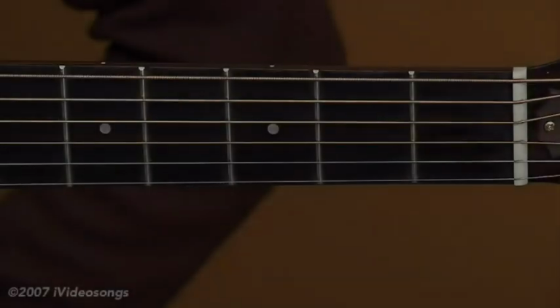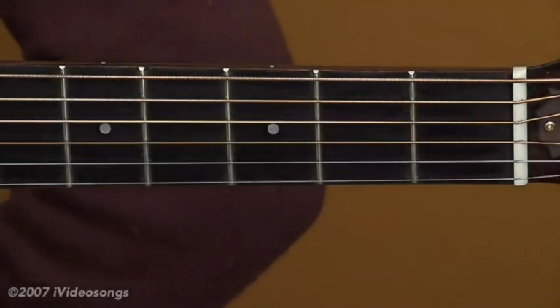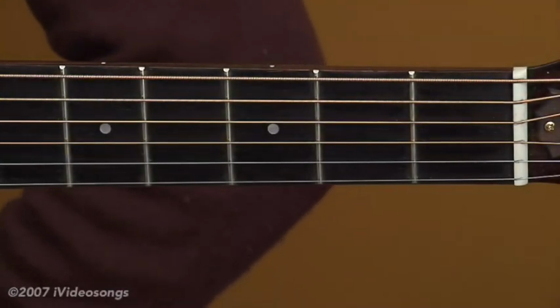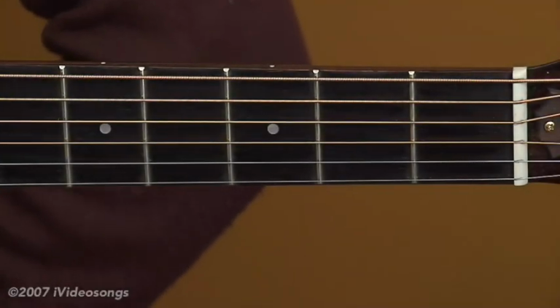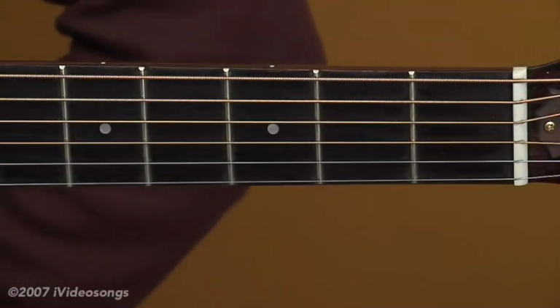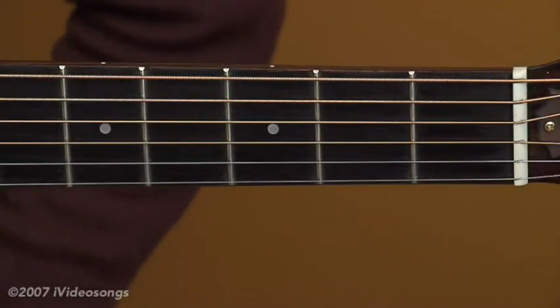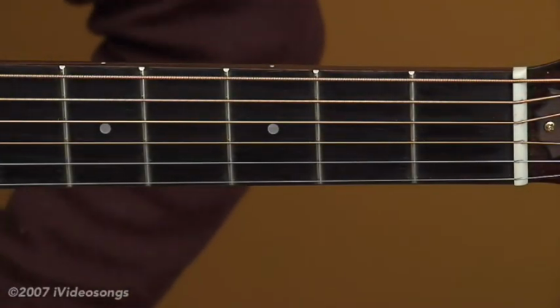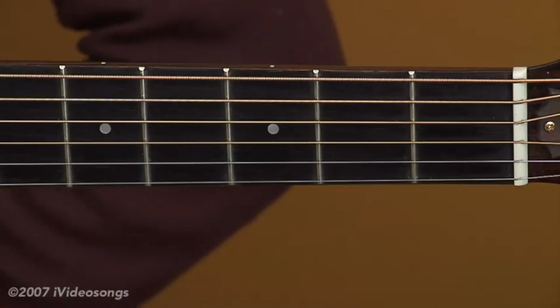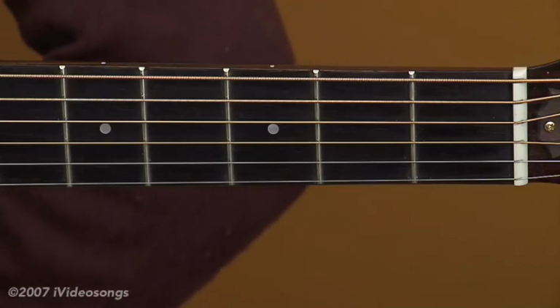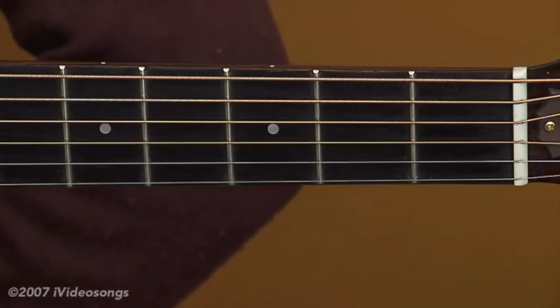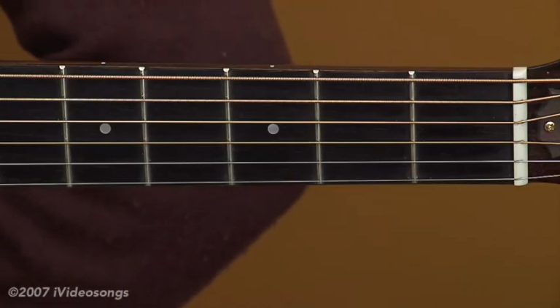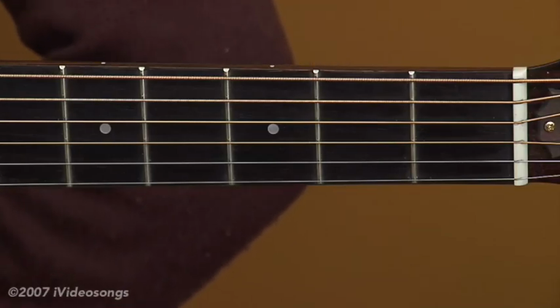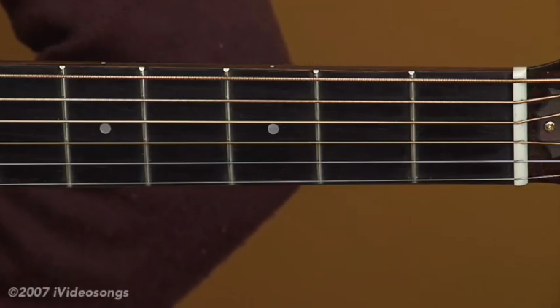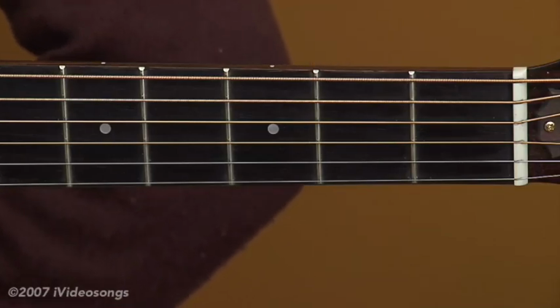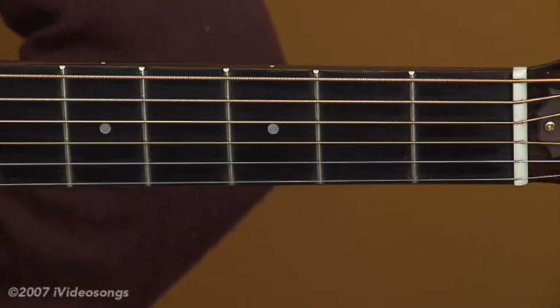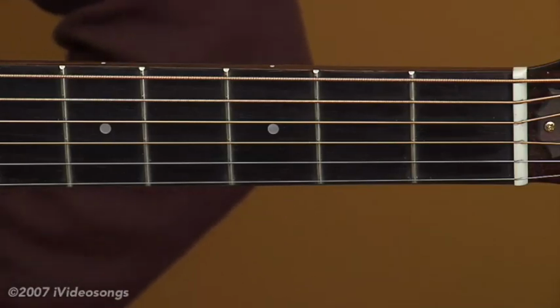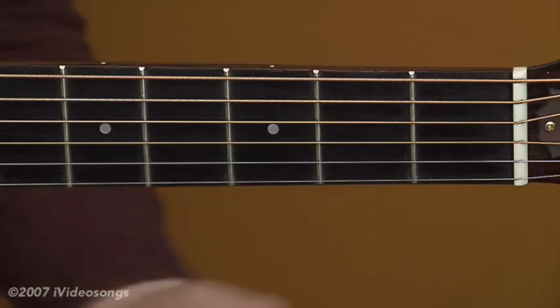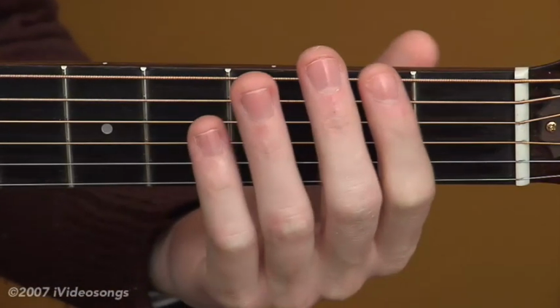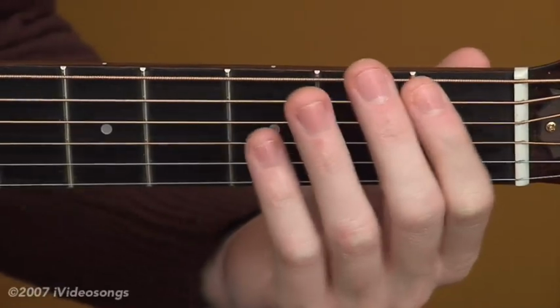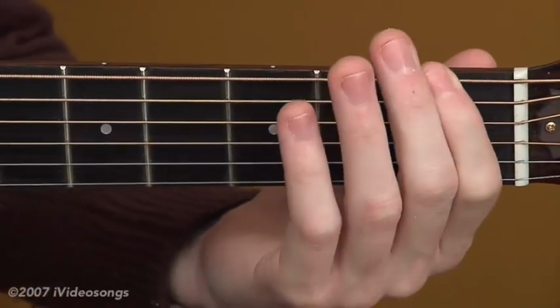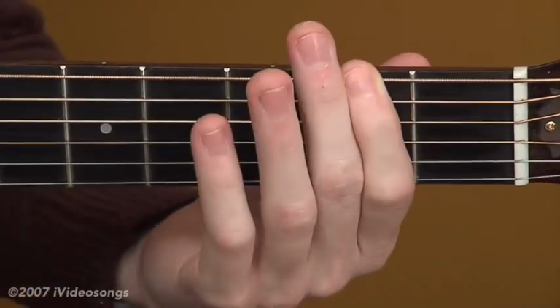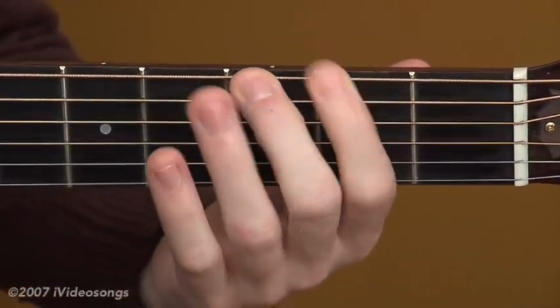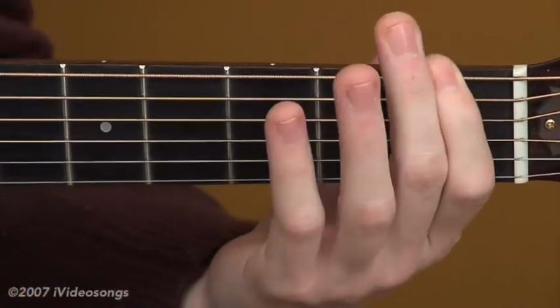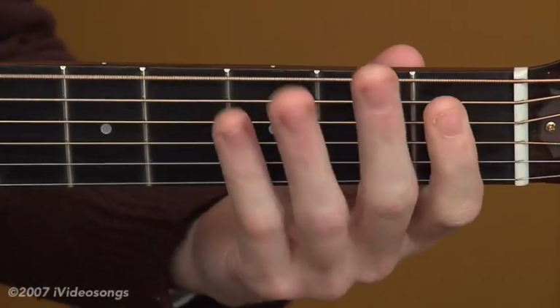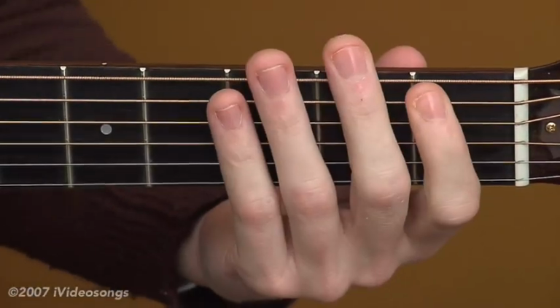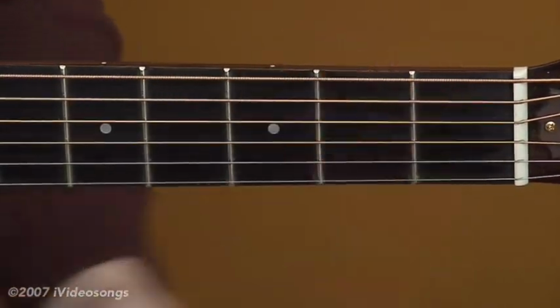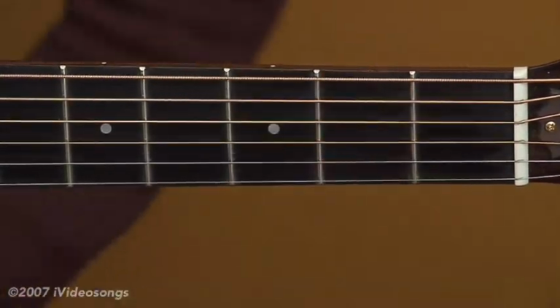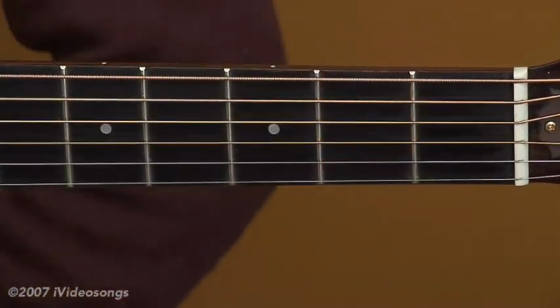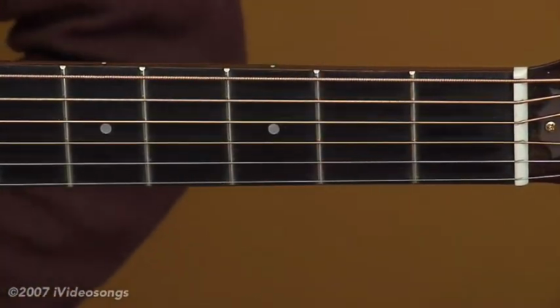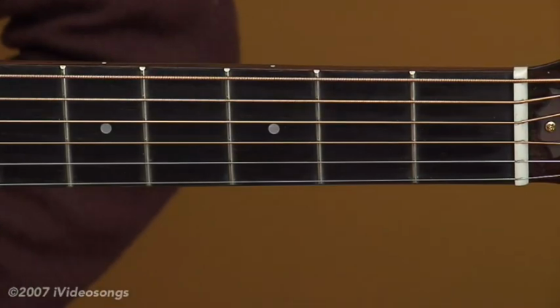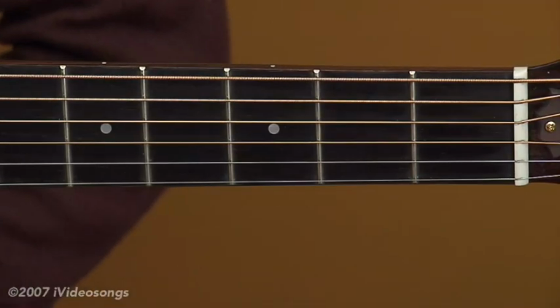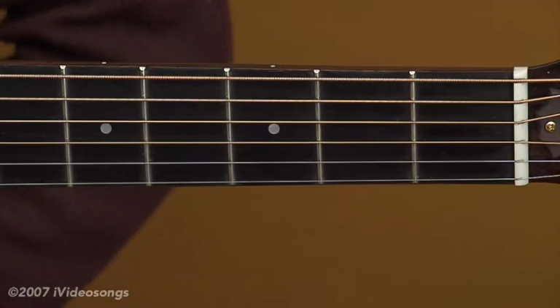This is the introduction to basic chords for the guitar. You've got this instrument and you're not quite sure what to do with it. Maybe you can pick some single notes, but those groupings of notes, also known as chords, are a little bit tricky.